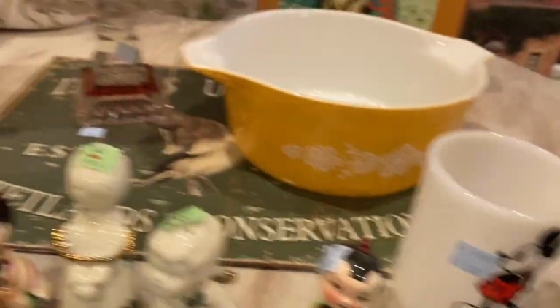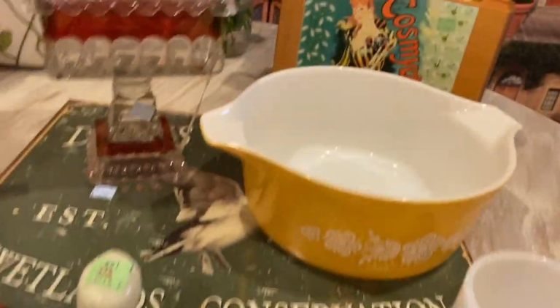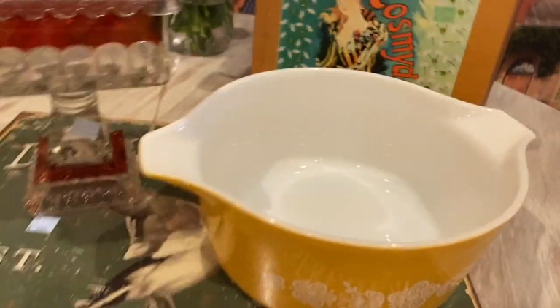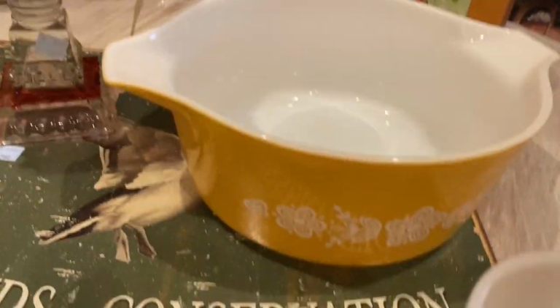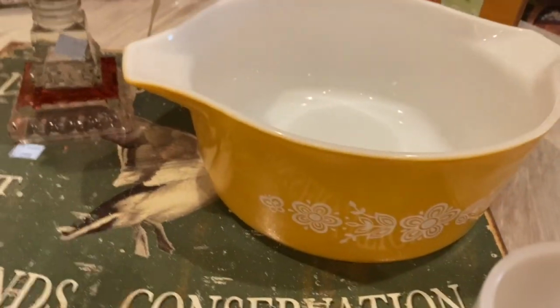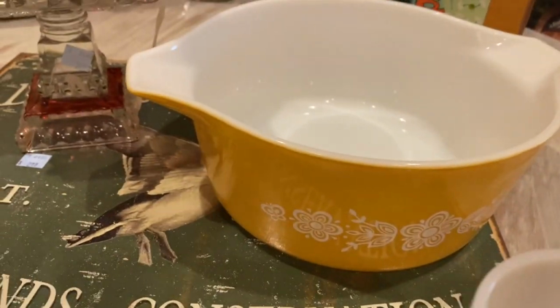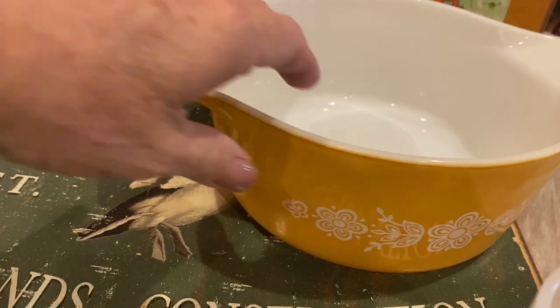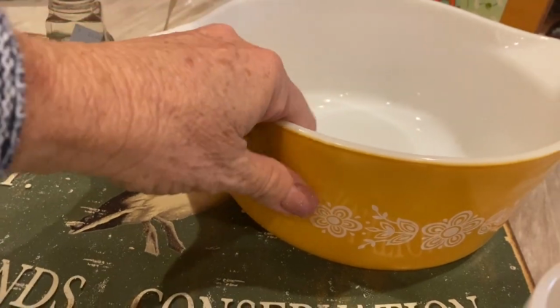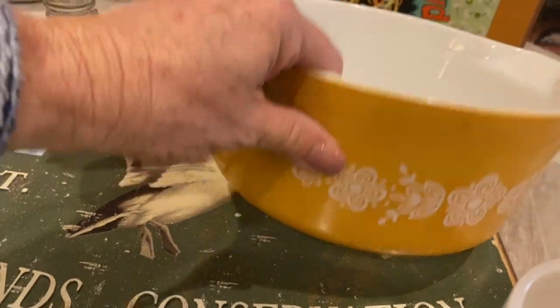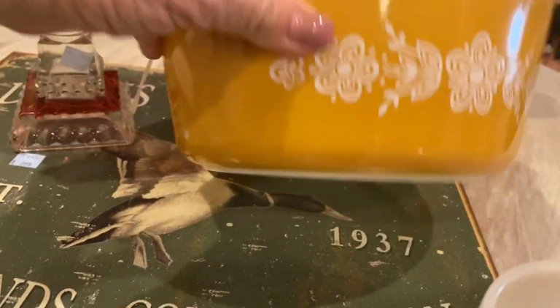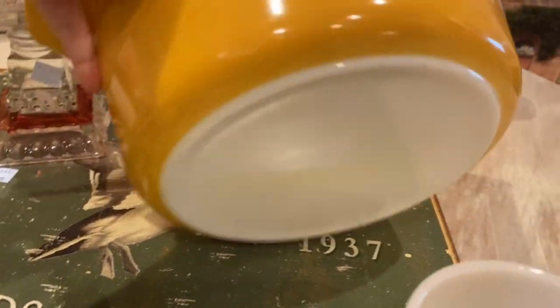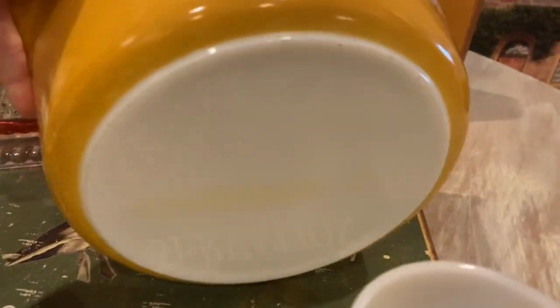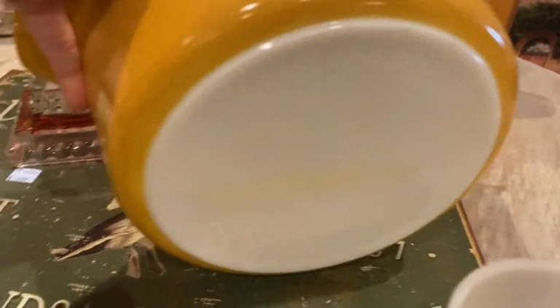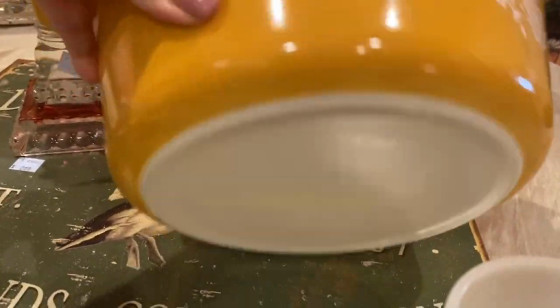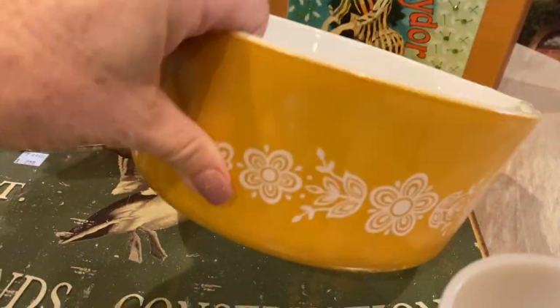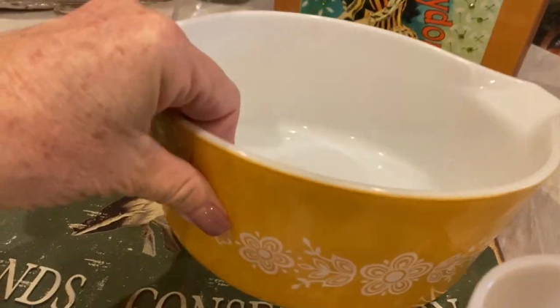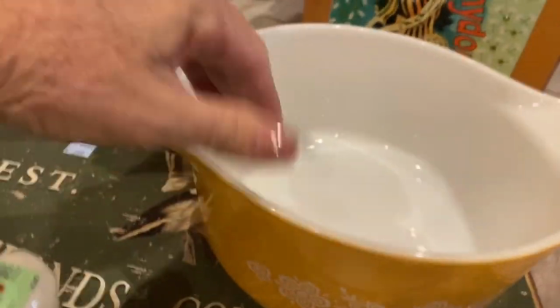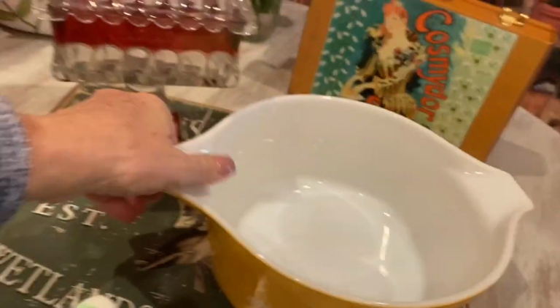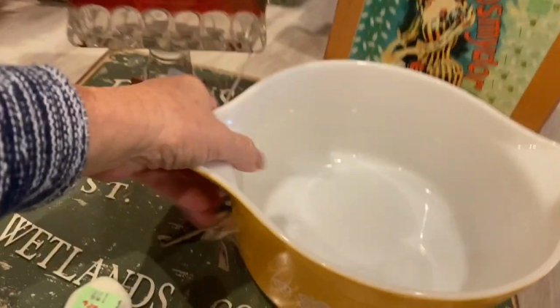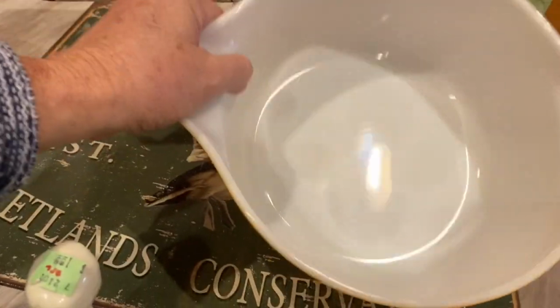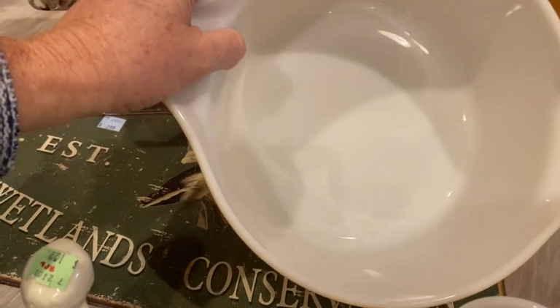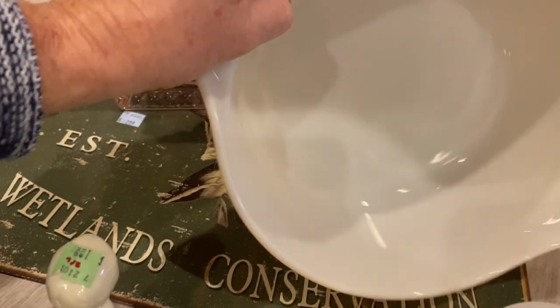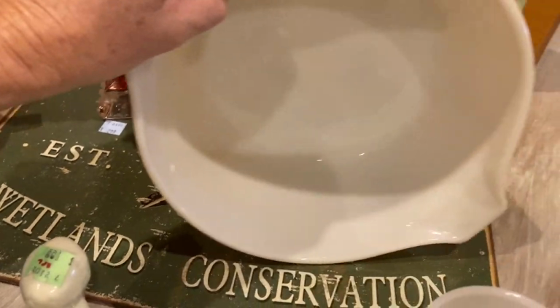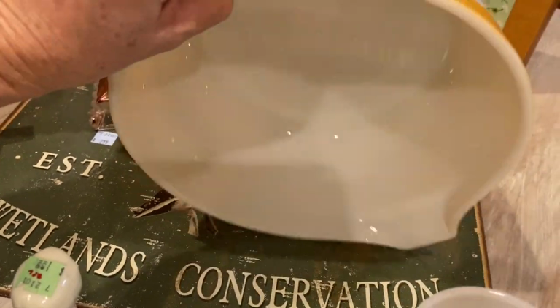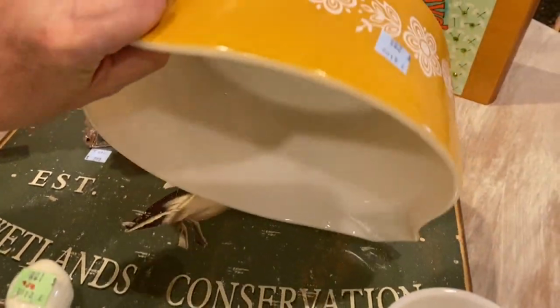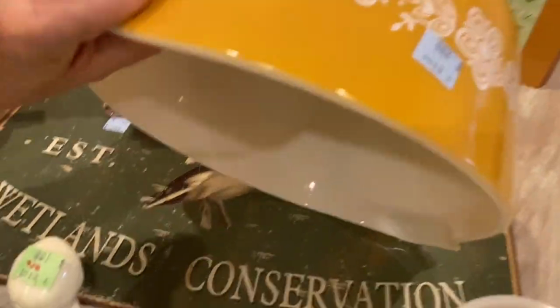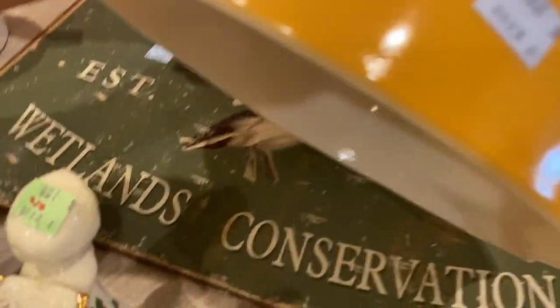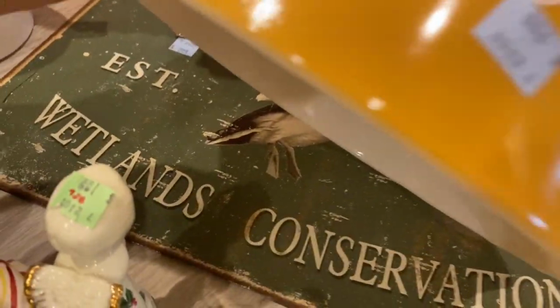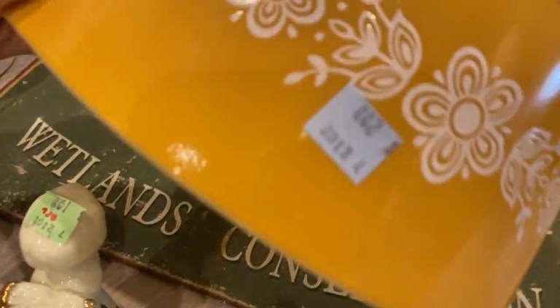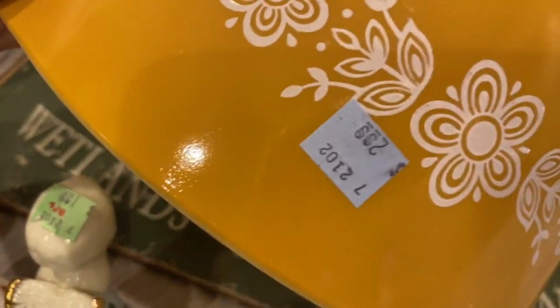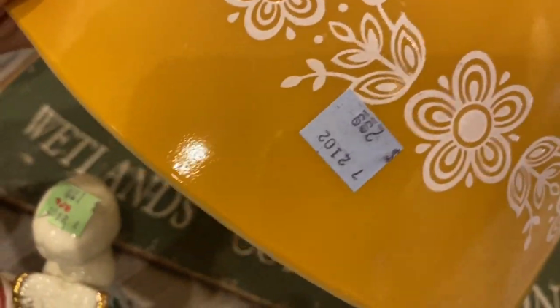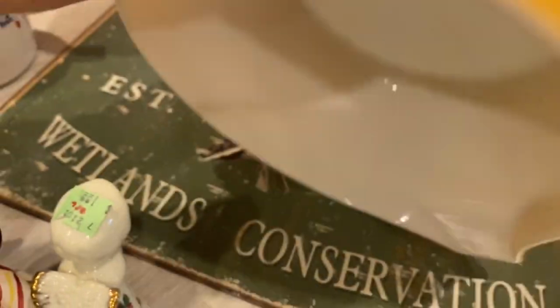I got a Pyrex bowl back here — this one is a really good size and that one was $2.99.